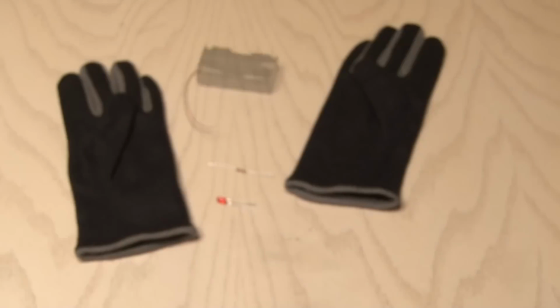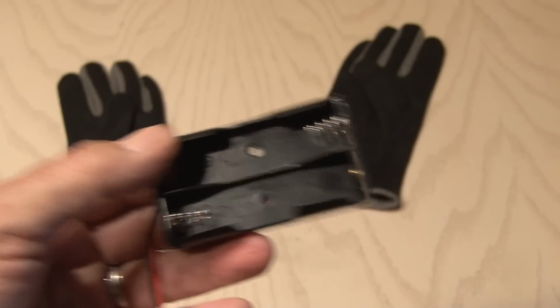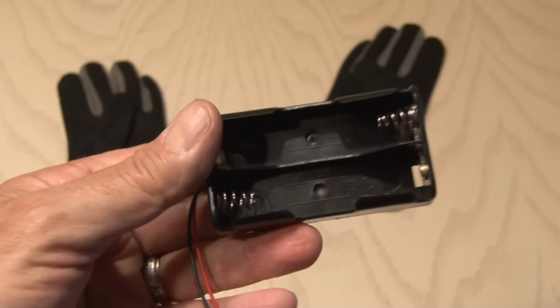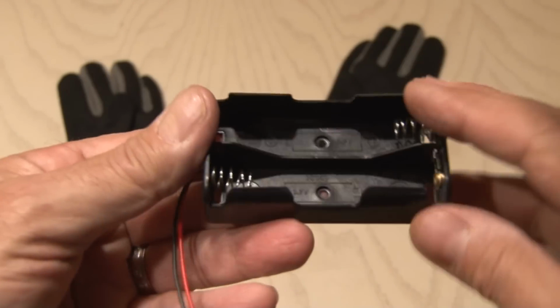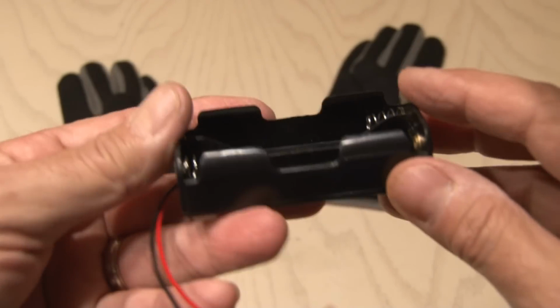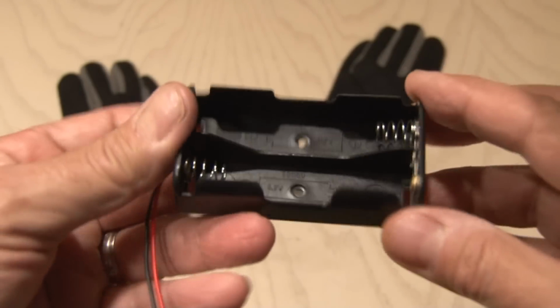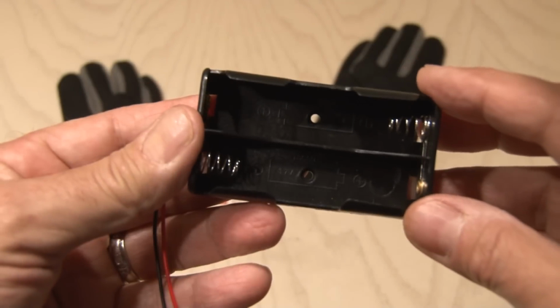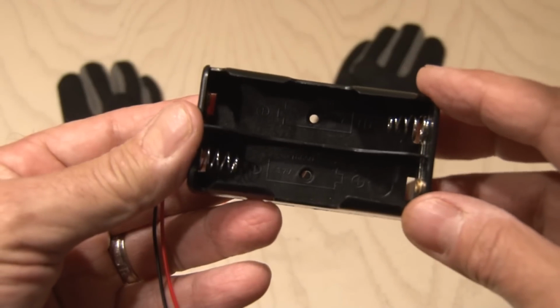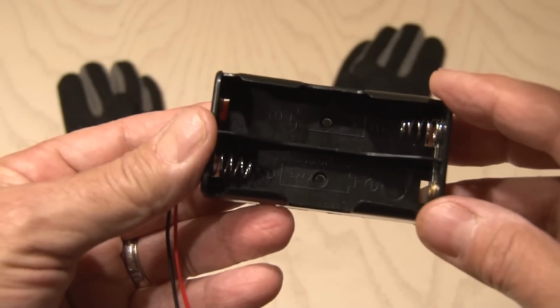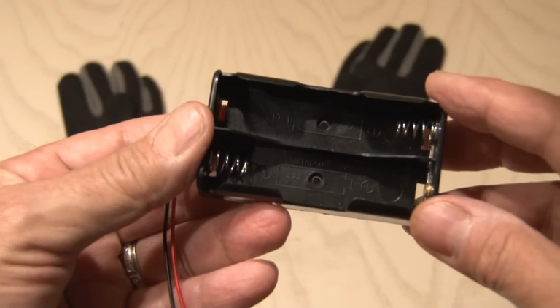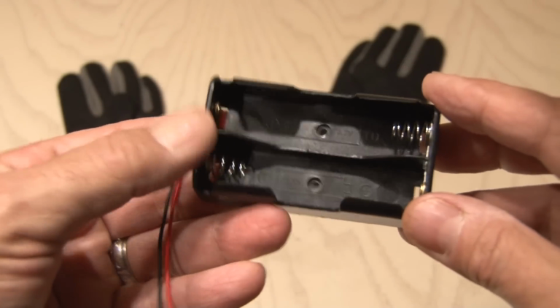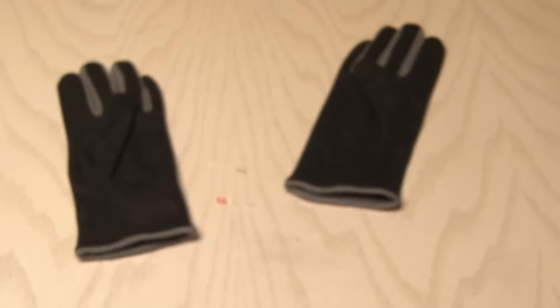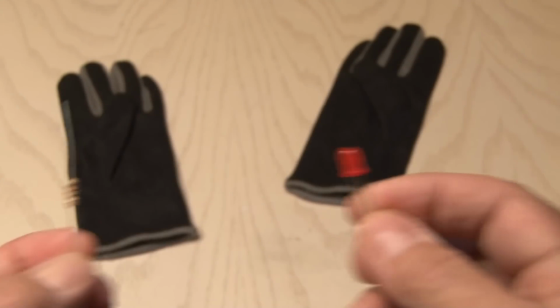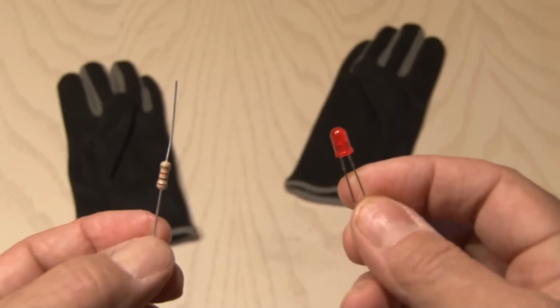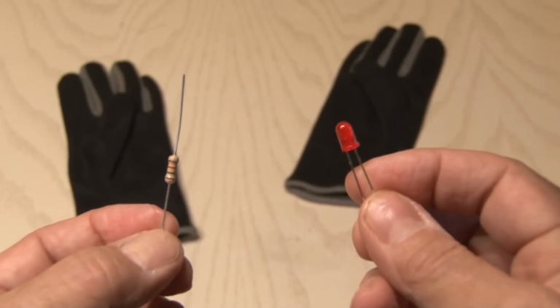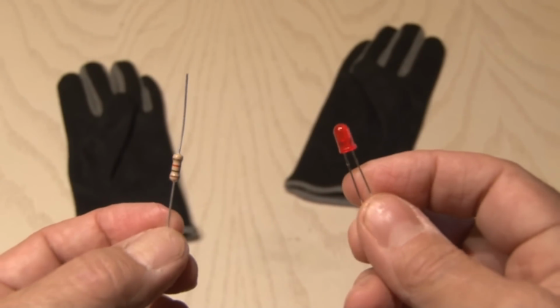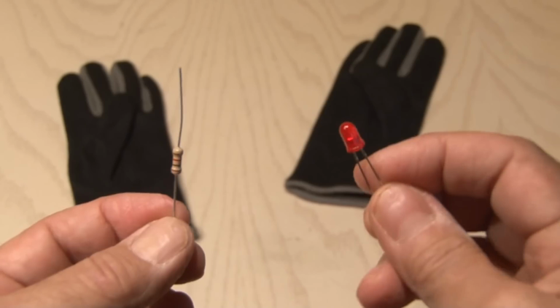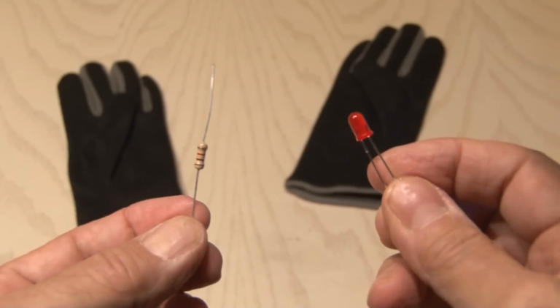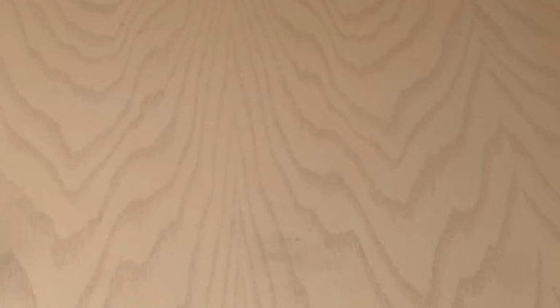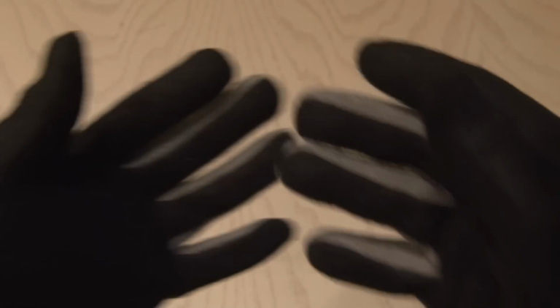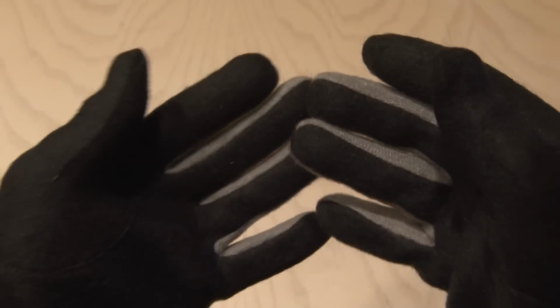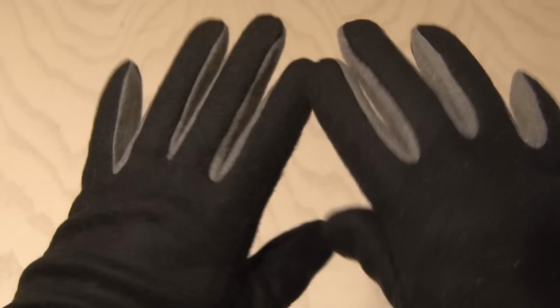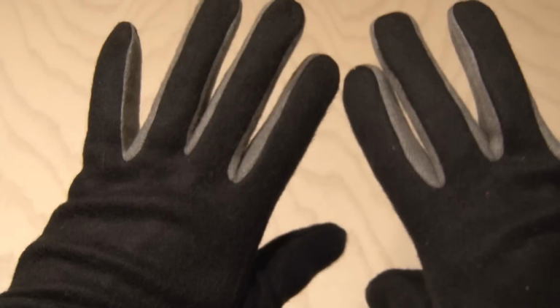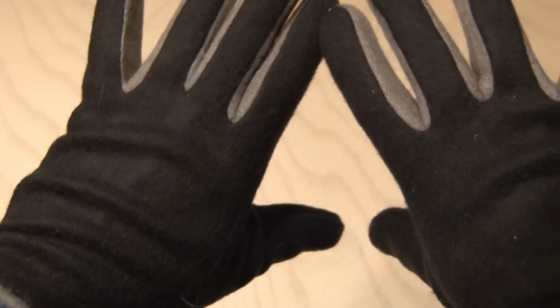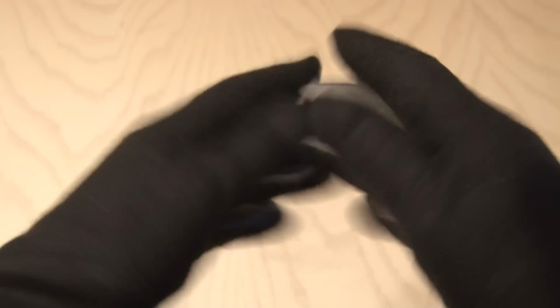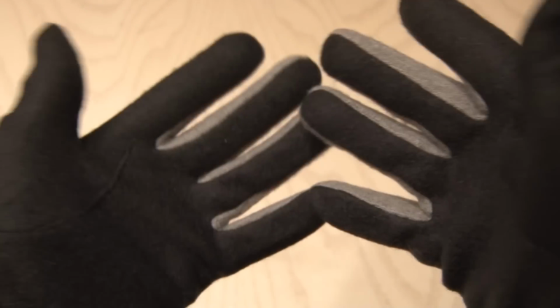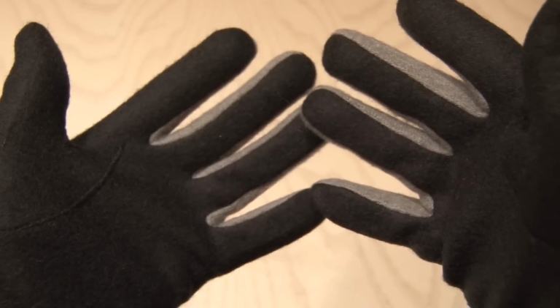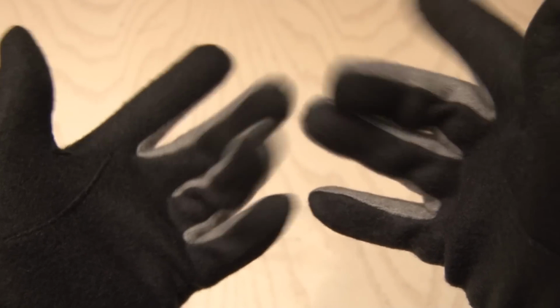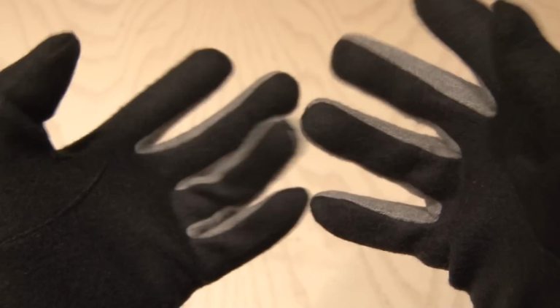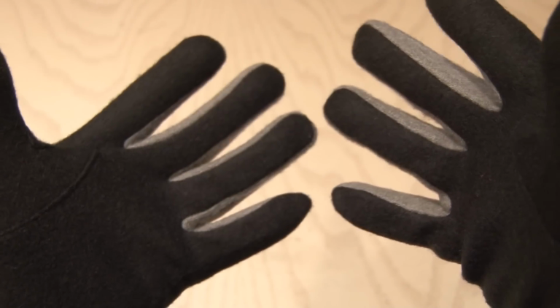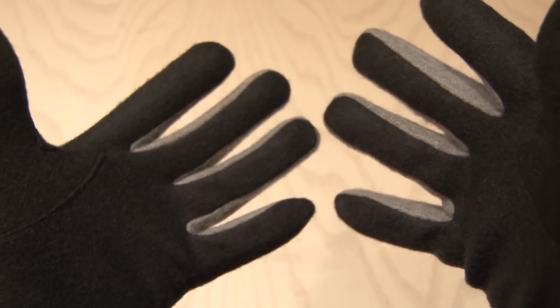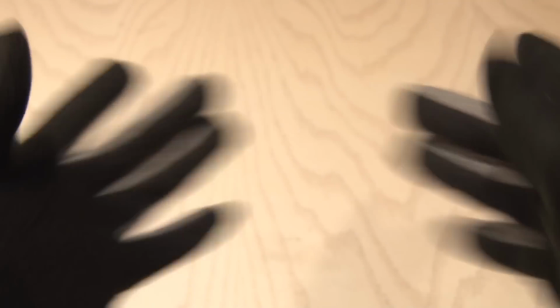You'll need a battery holder that holds two of these batteries, one for each glove. Optional components are a resistor and an LED, and a pair of nice, tight-fitting gloves. You'll need them to be tight because we're going to stick these inside of another pair of gloves.